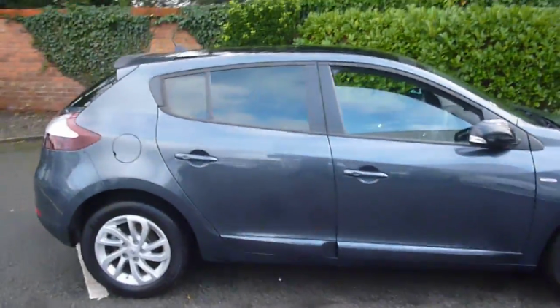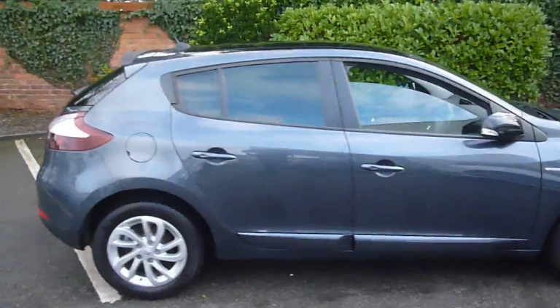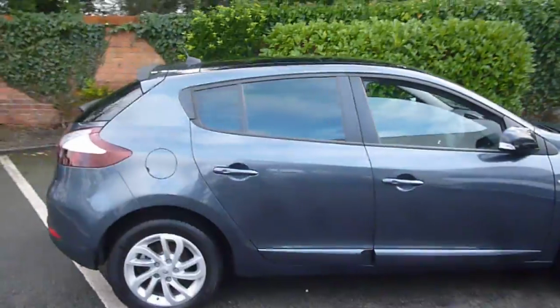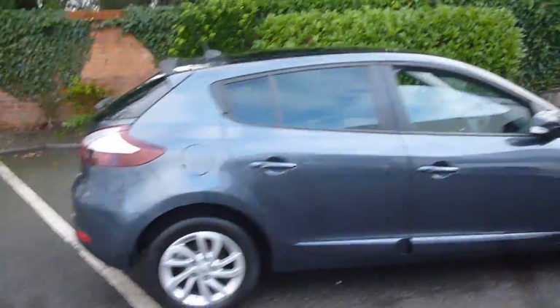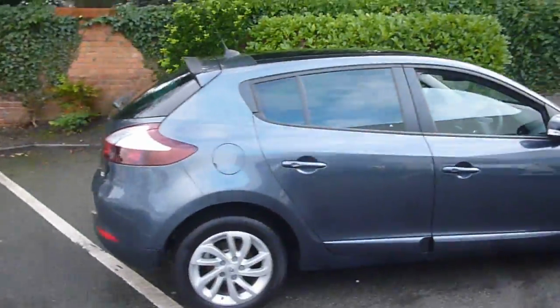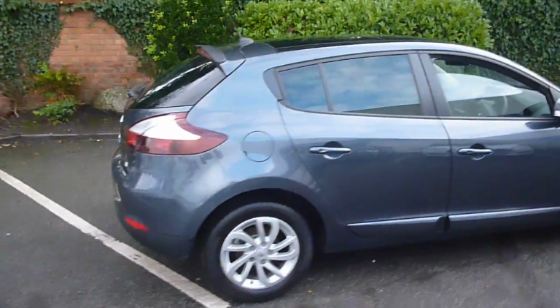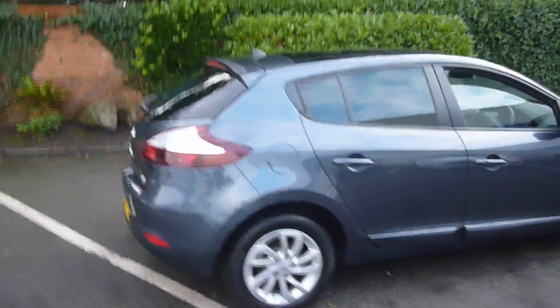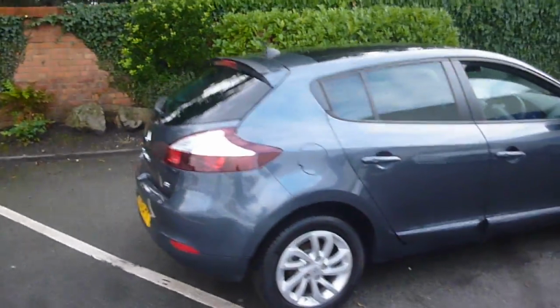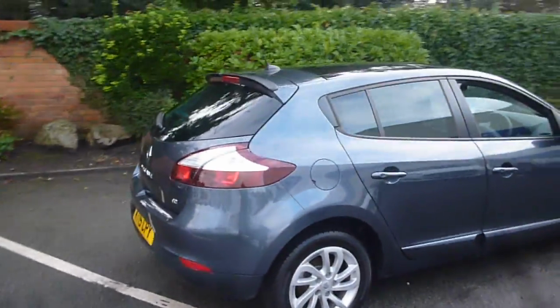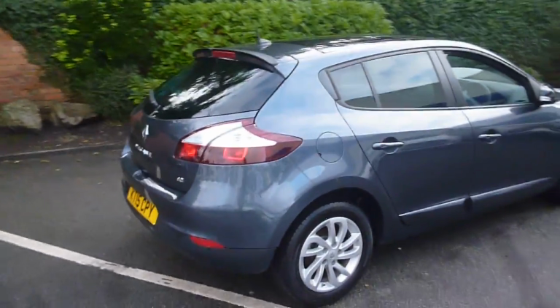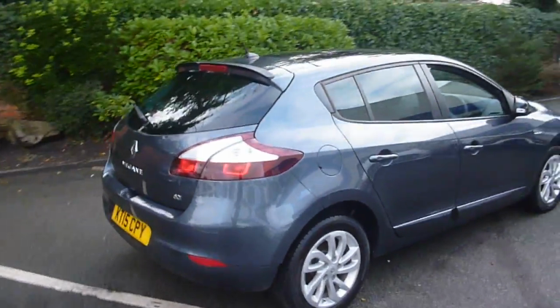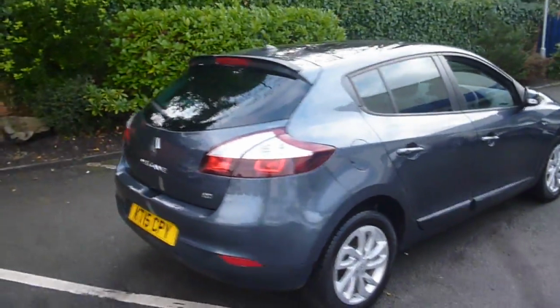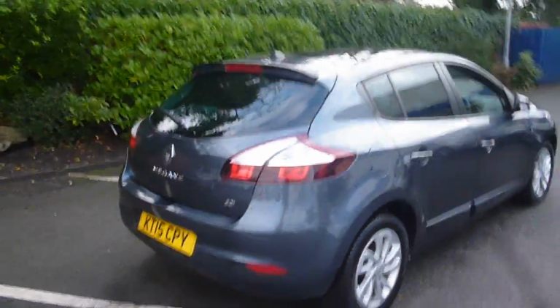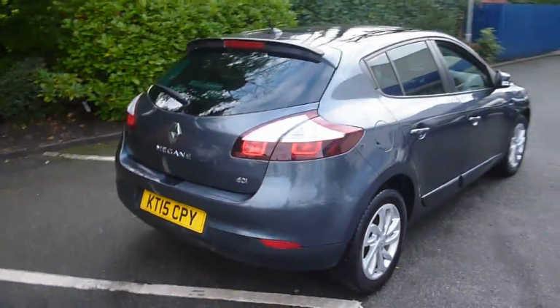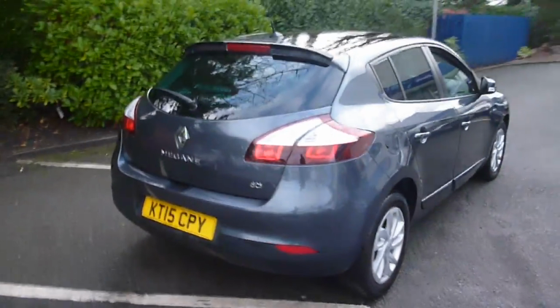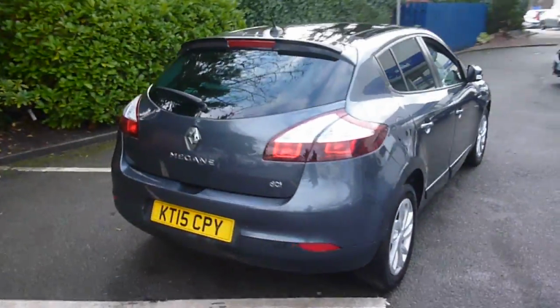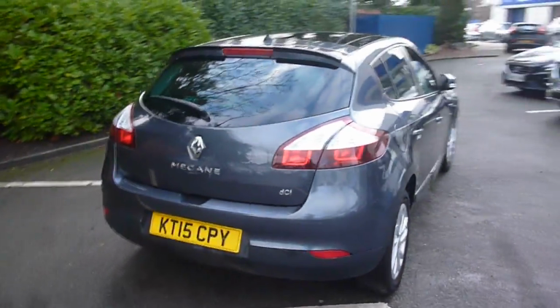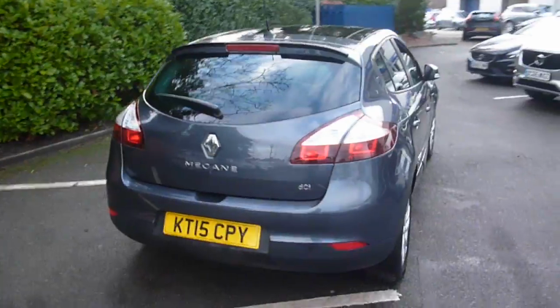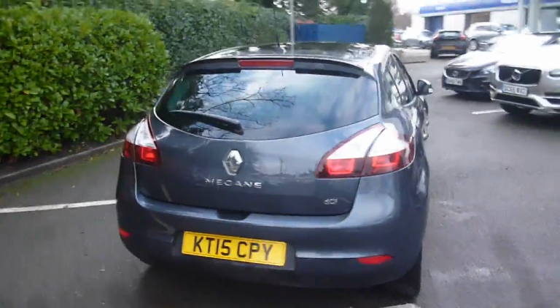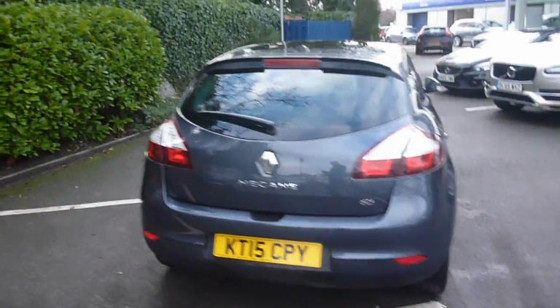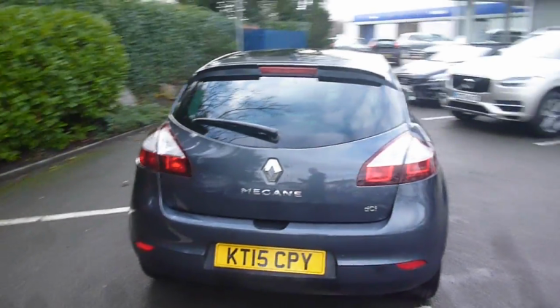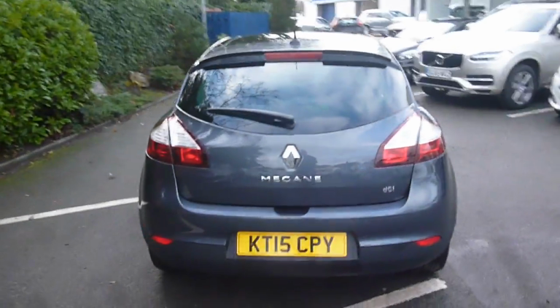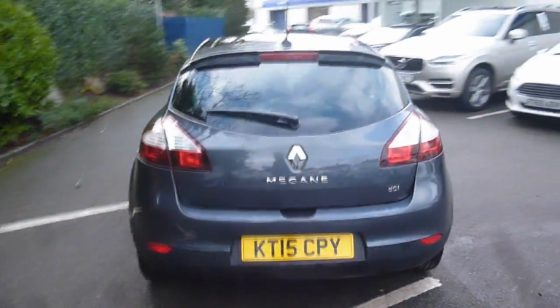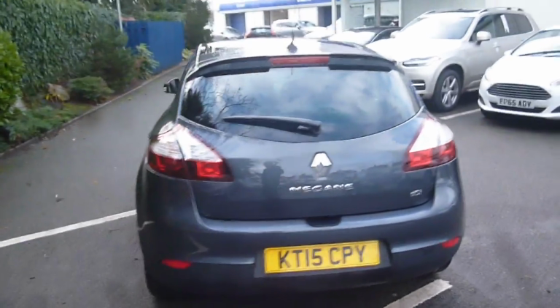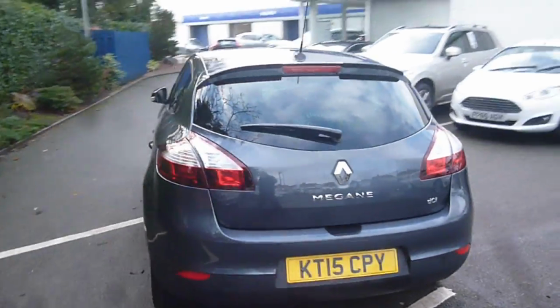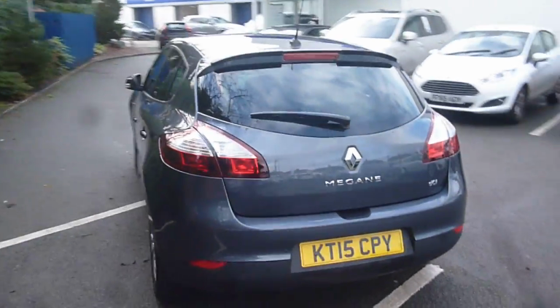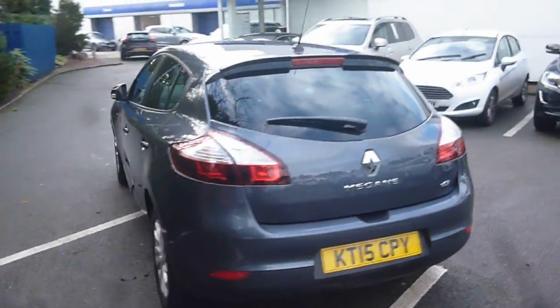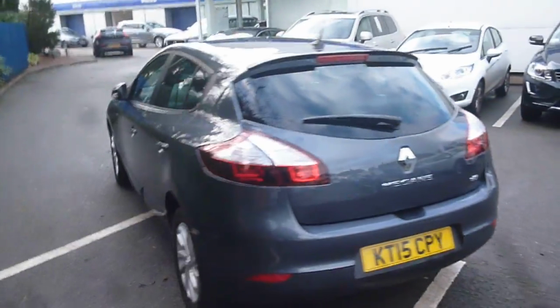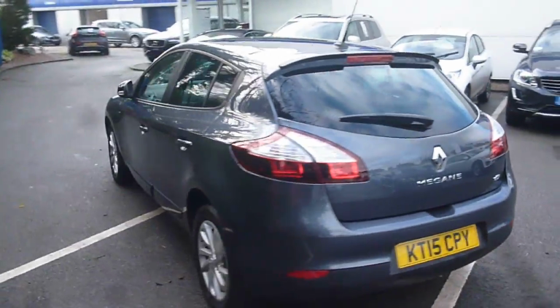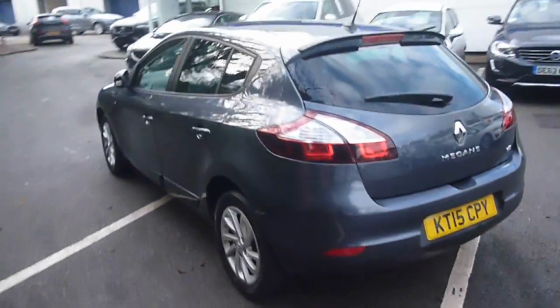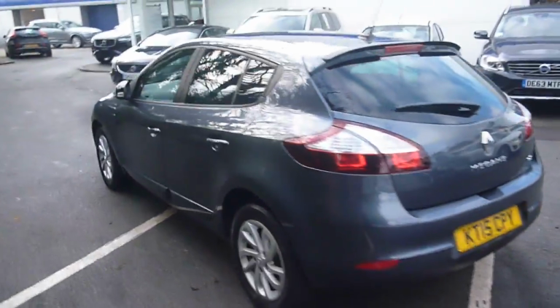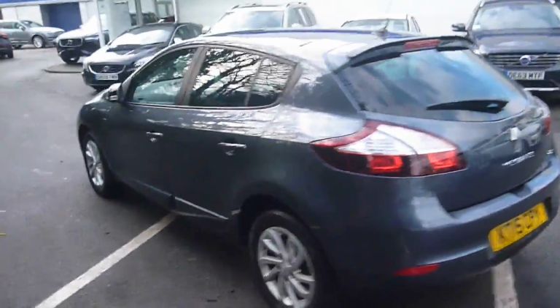The vehicle is finished in dark grey metallic with grey cloth upholstery, was registered in May of 2015, has had one owner, and has done a little under 6,000 miles.